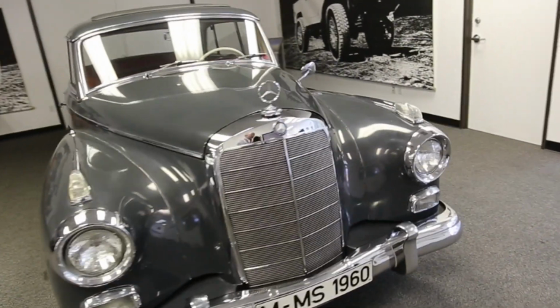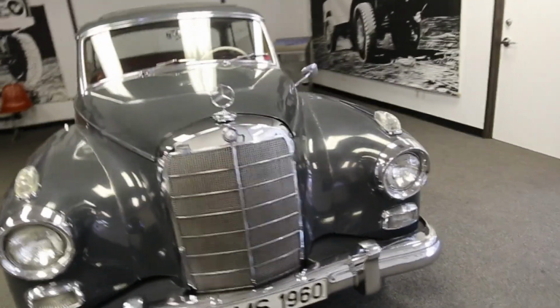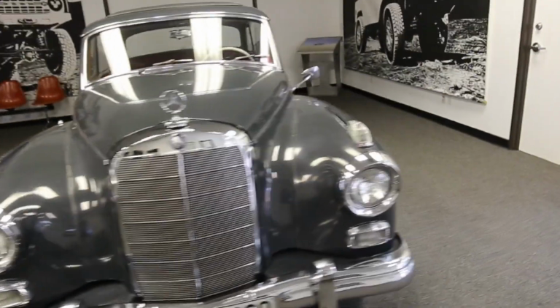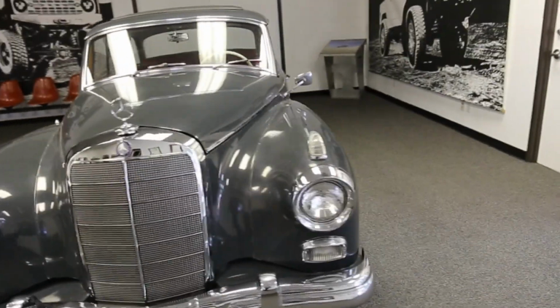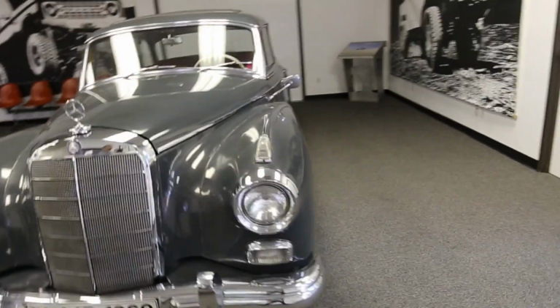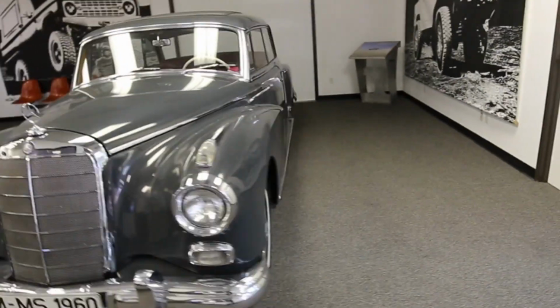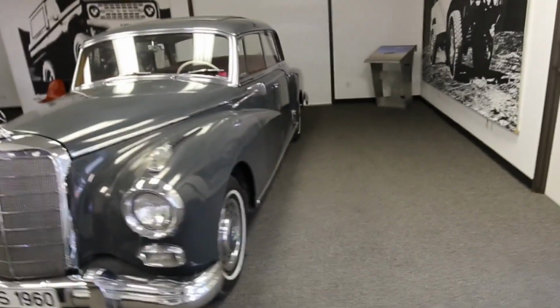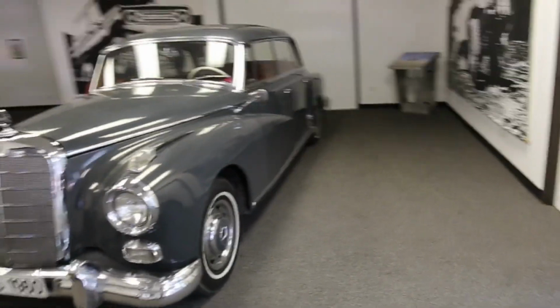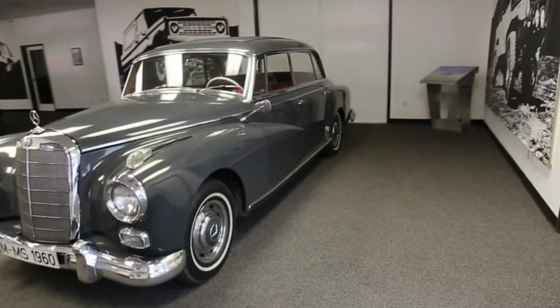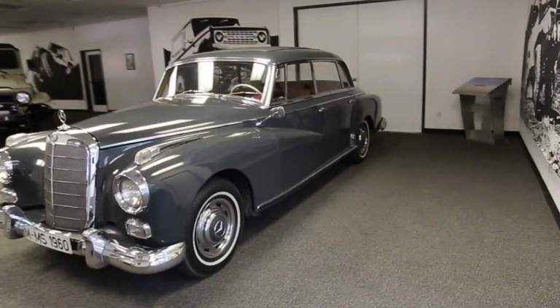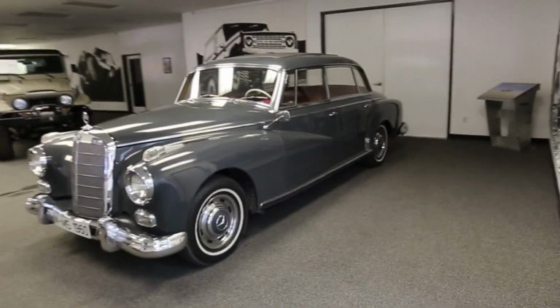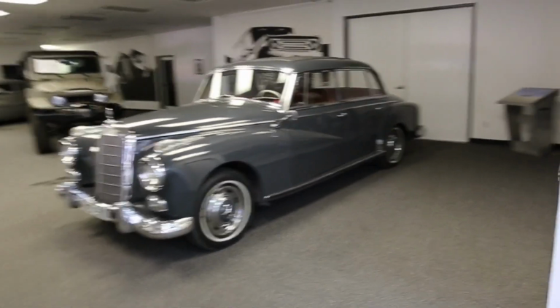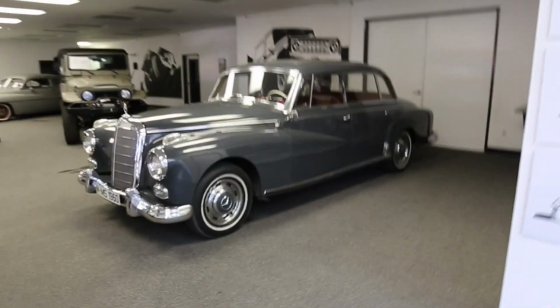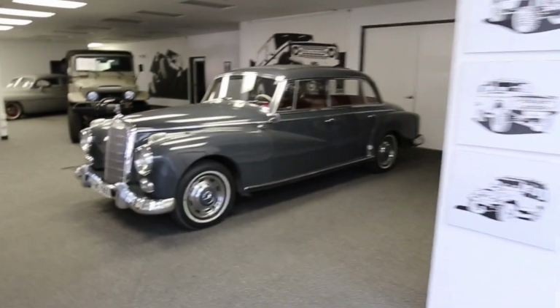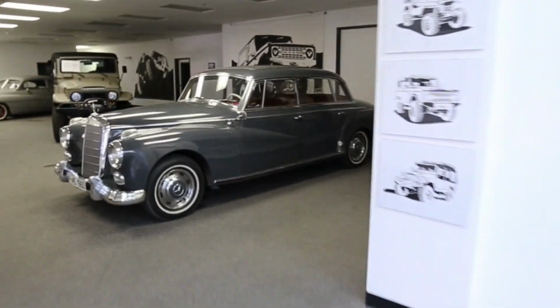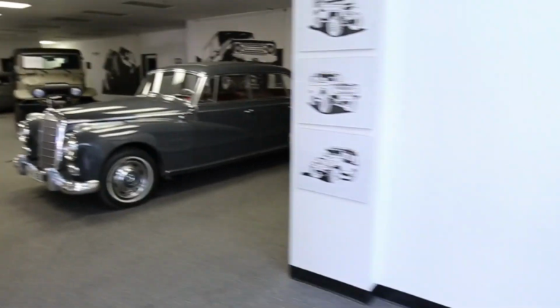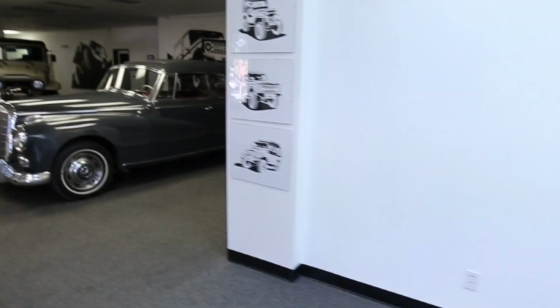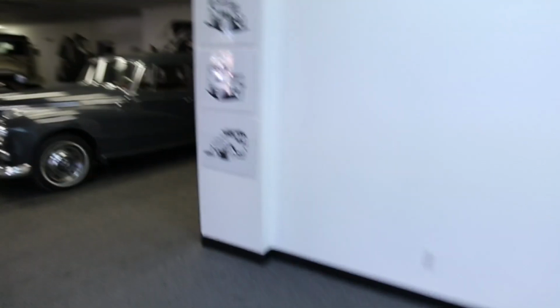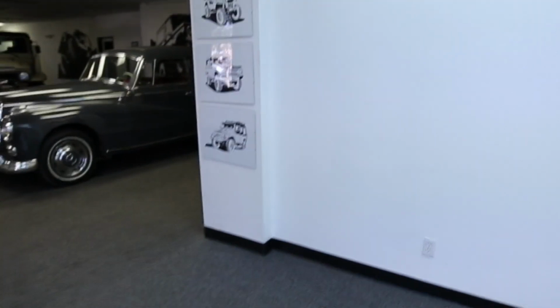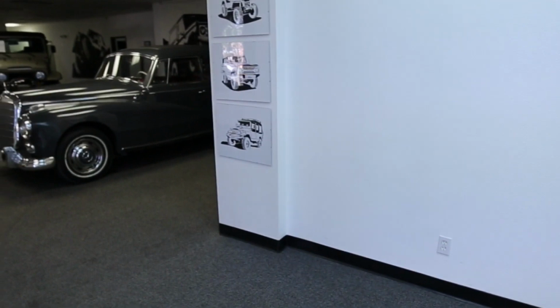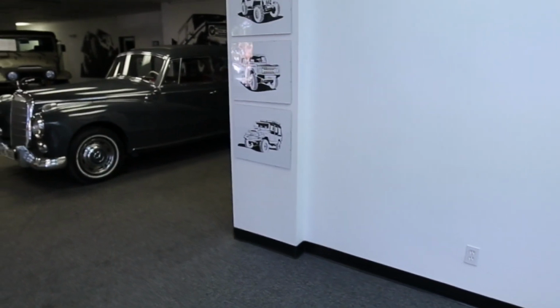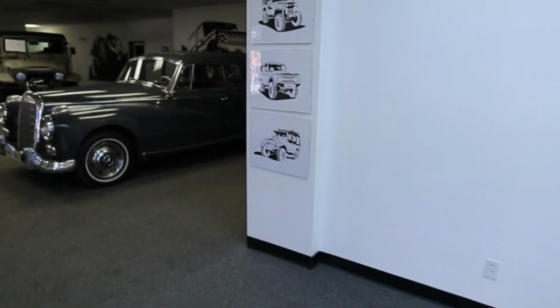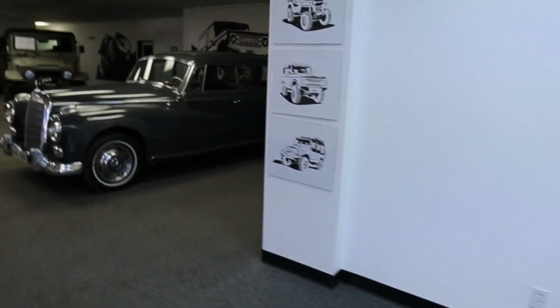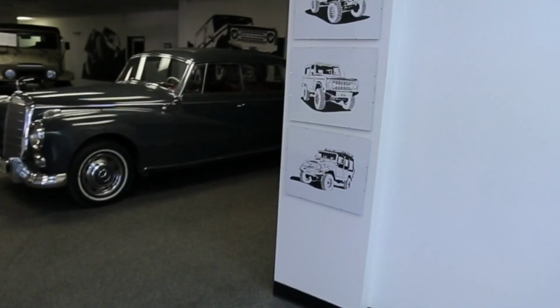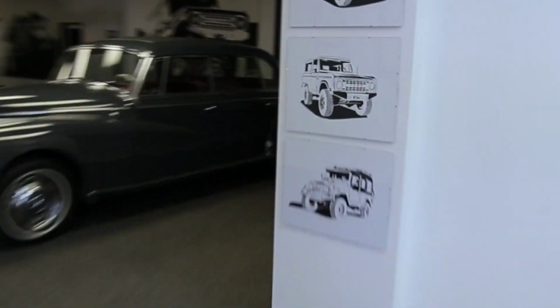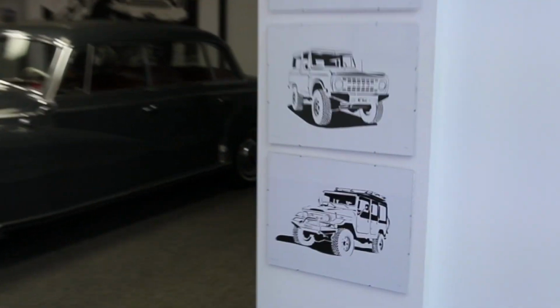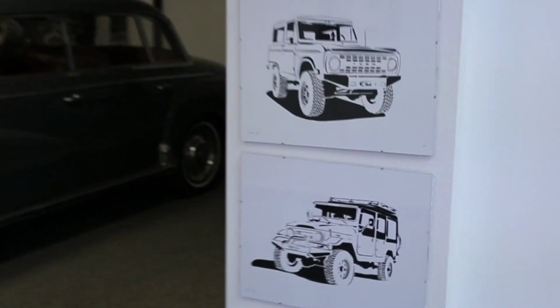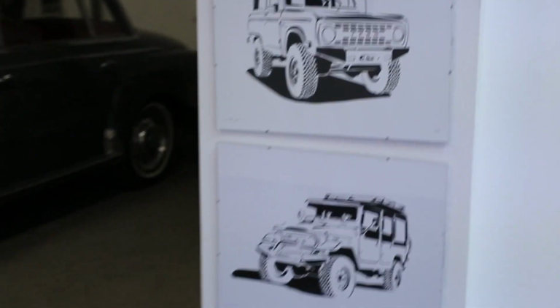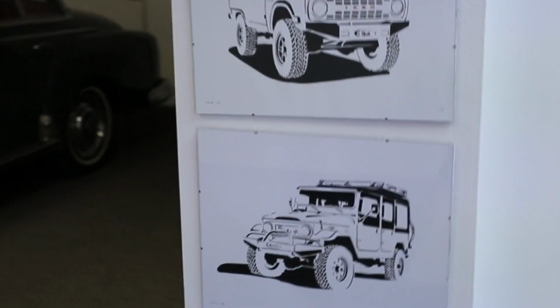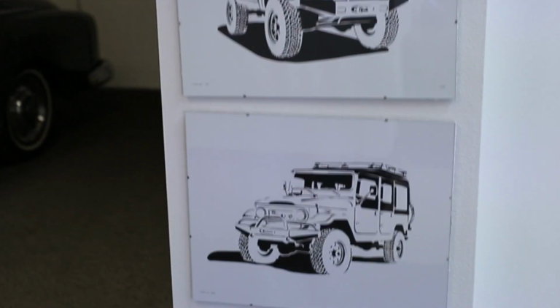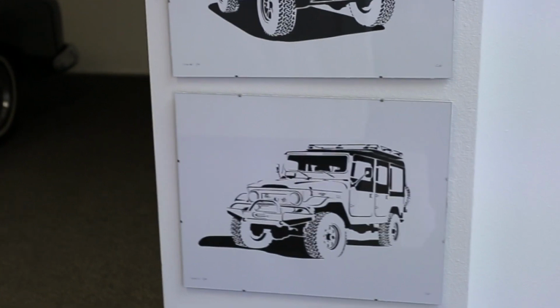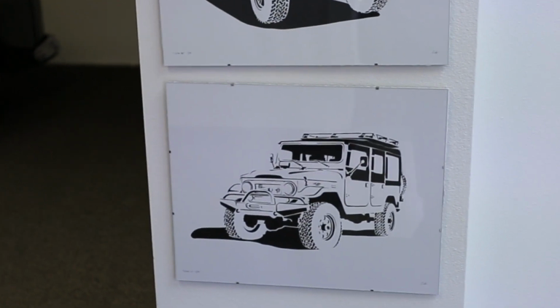They were sold when new right next to the gullwings. The gullwings now are worth so much money that these just don't really get any respect. In fact, they often get parted out to support the gullwings.